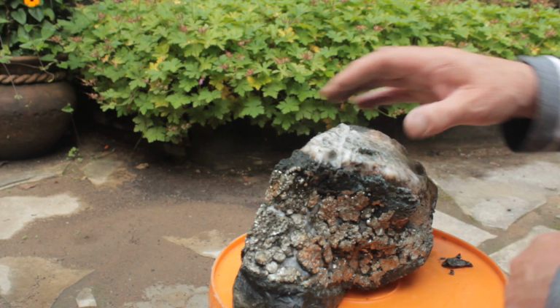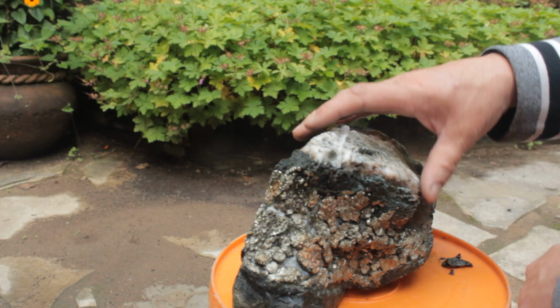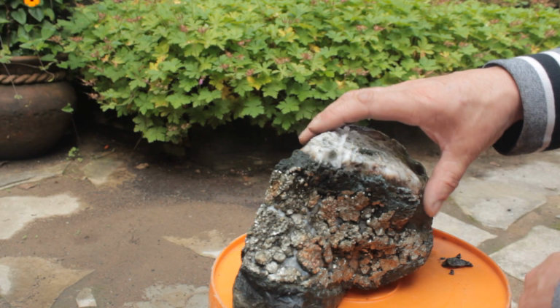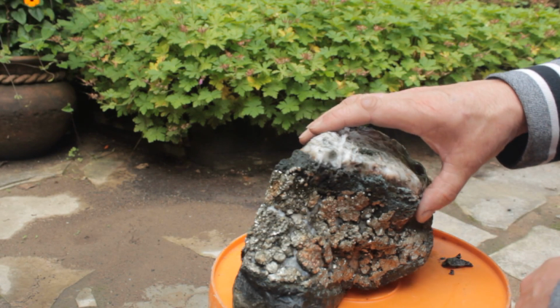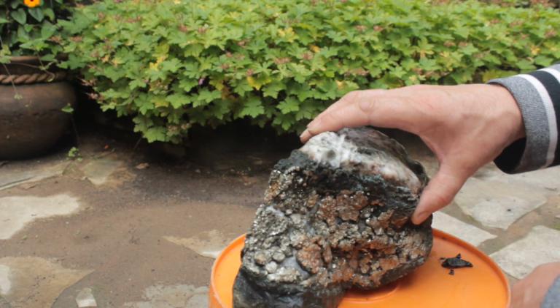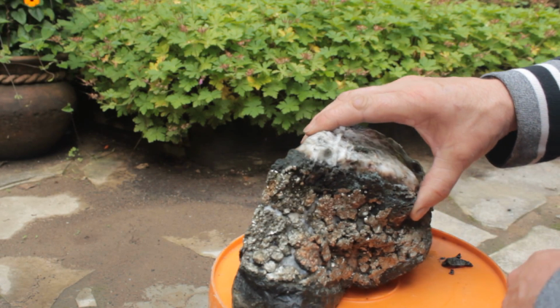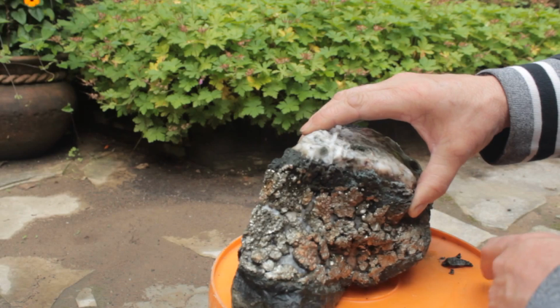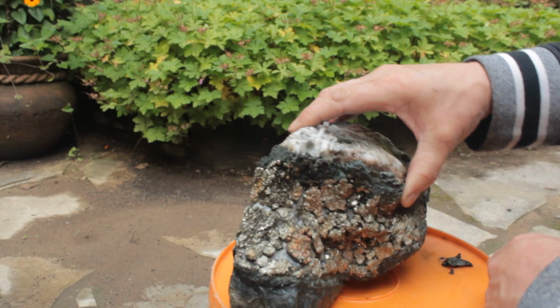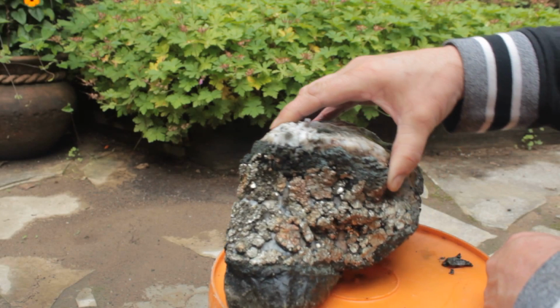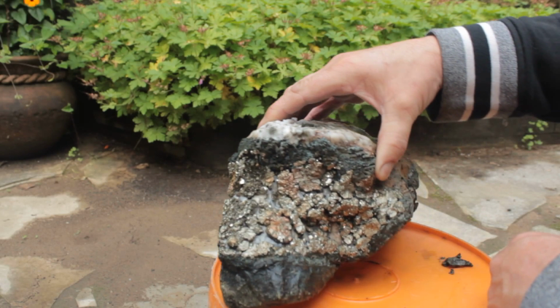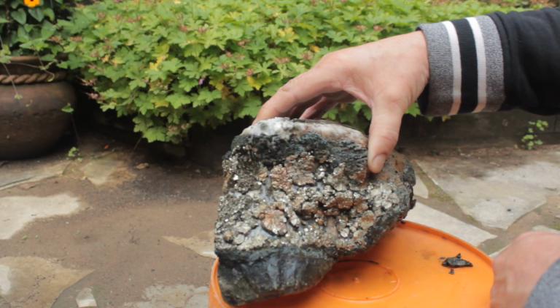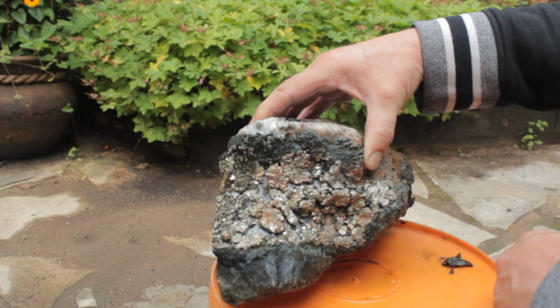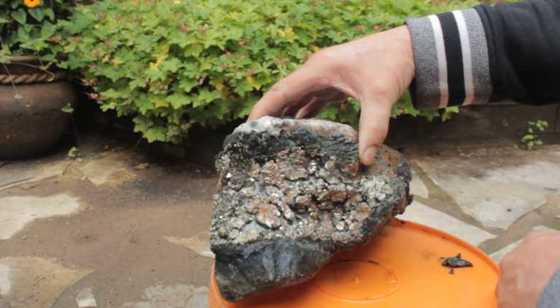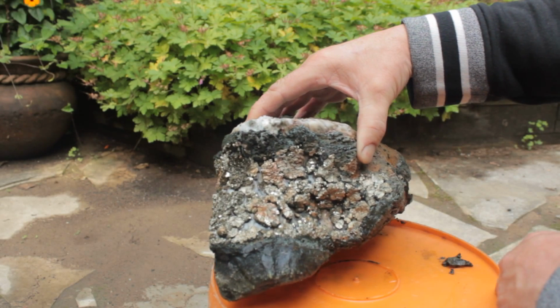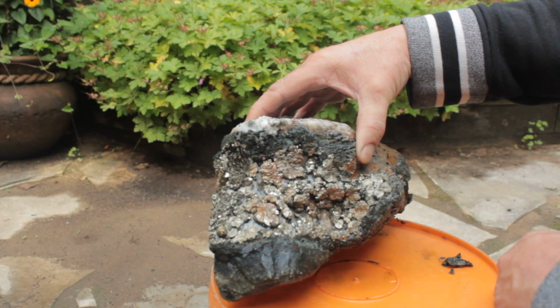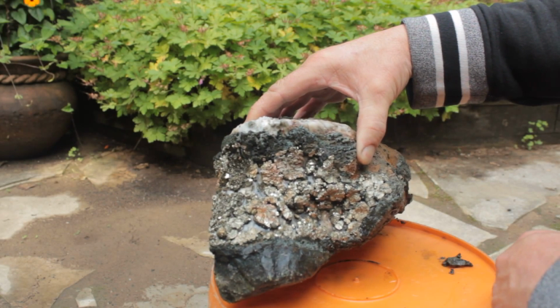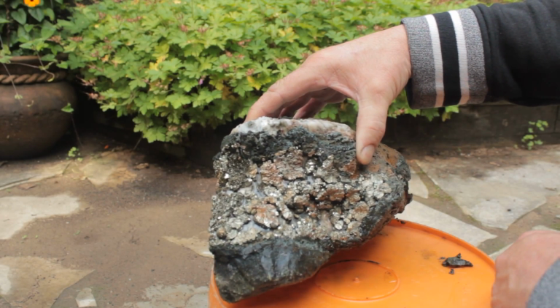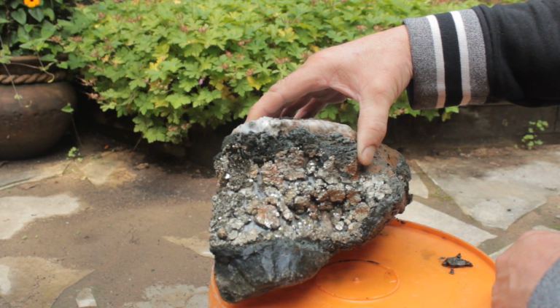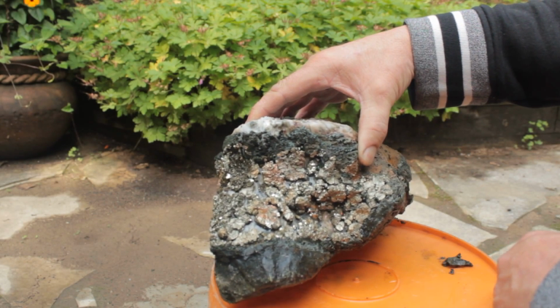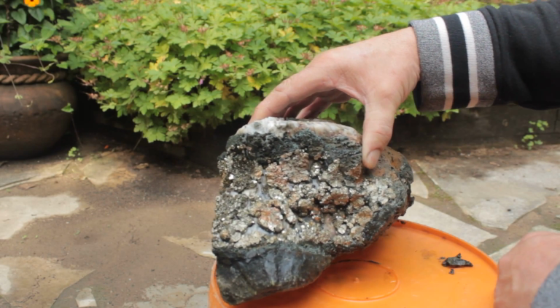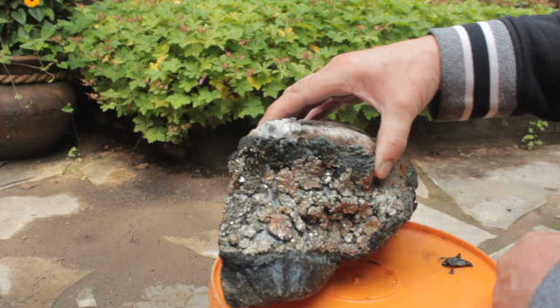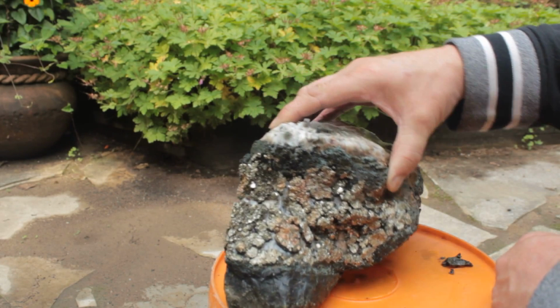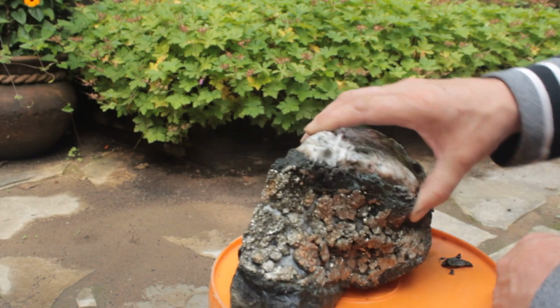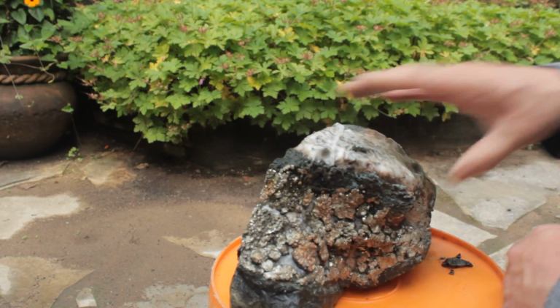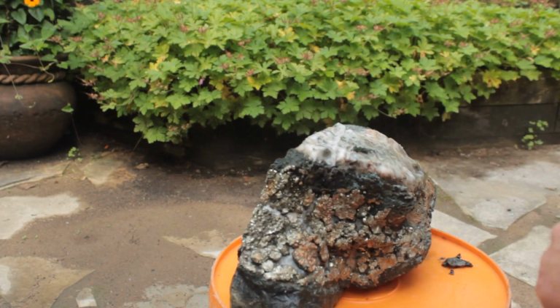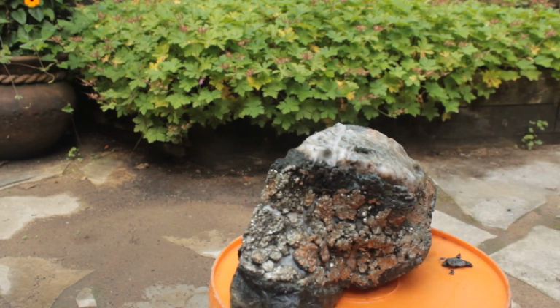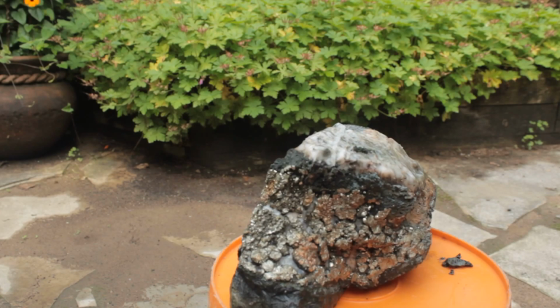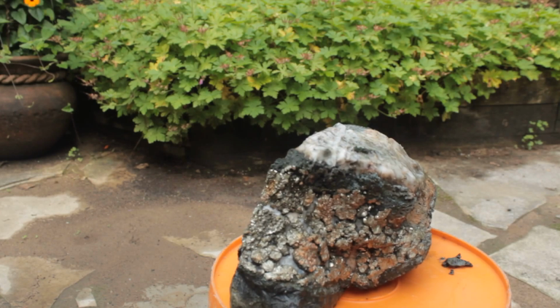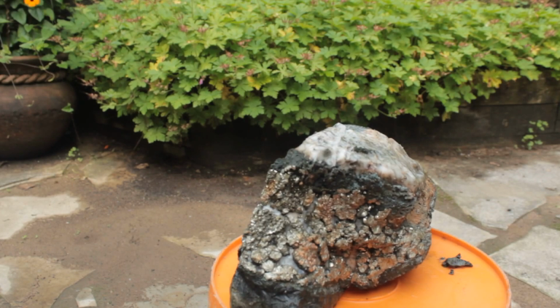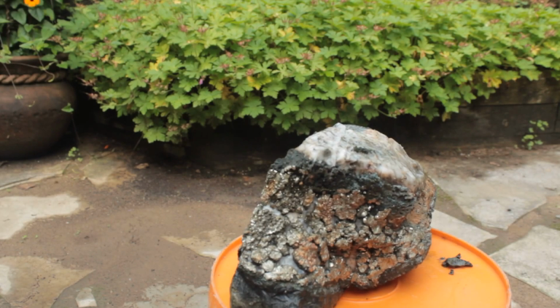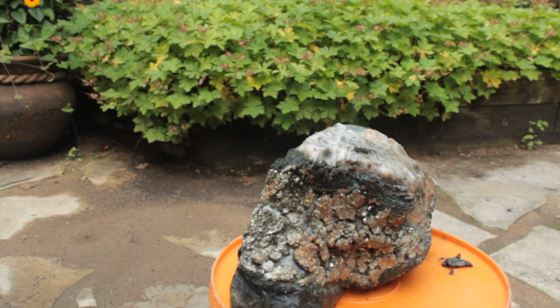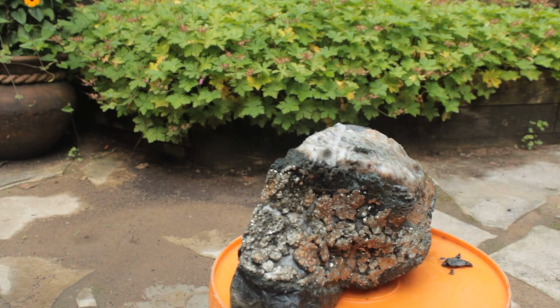I think I have a very attractive piece for my garden. What do you think? Thank you for watching.